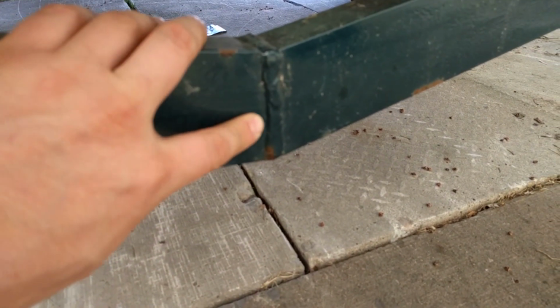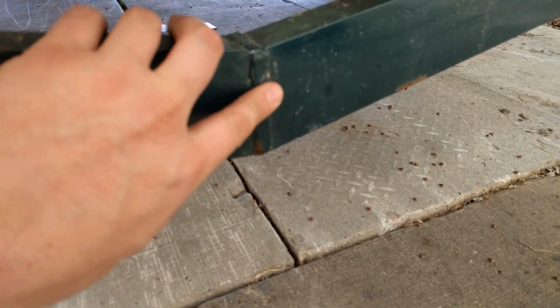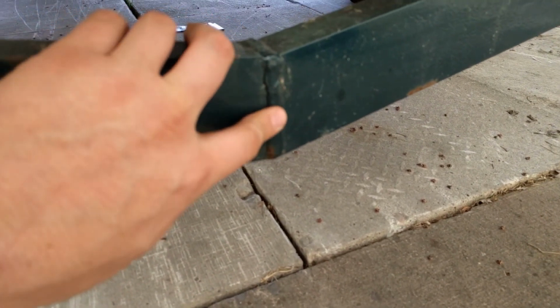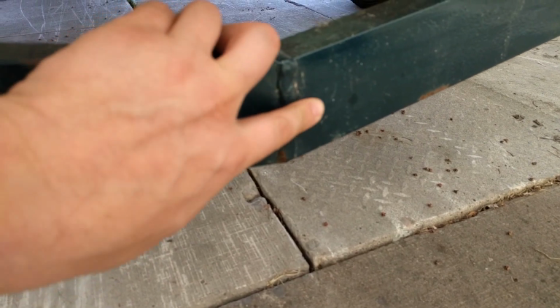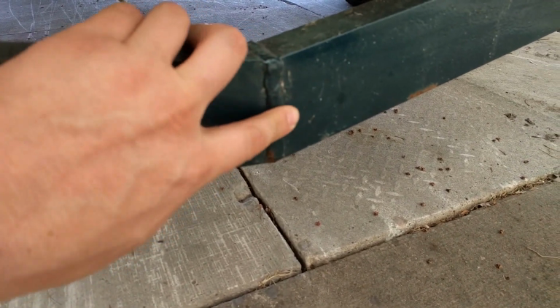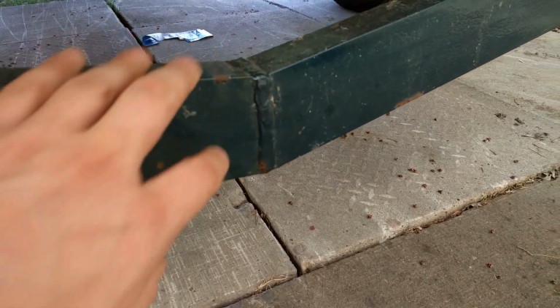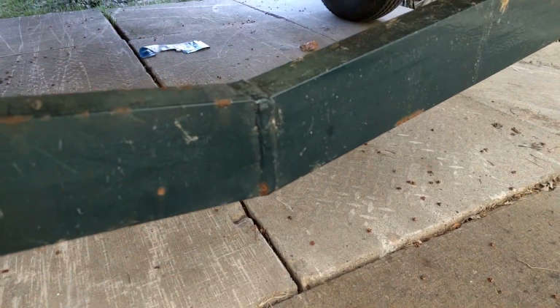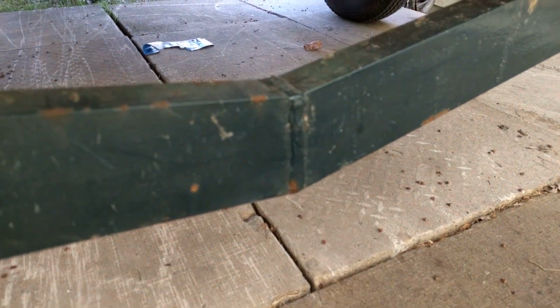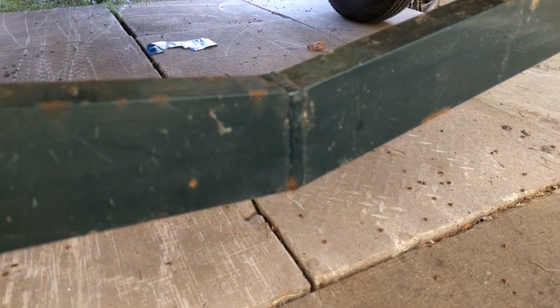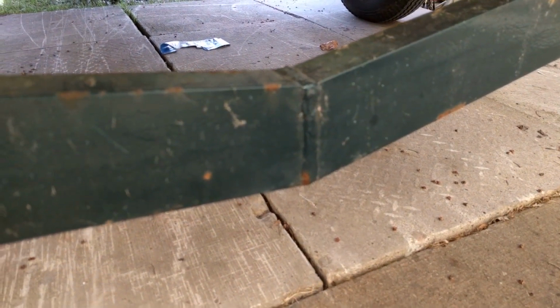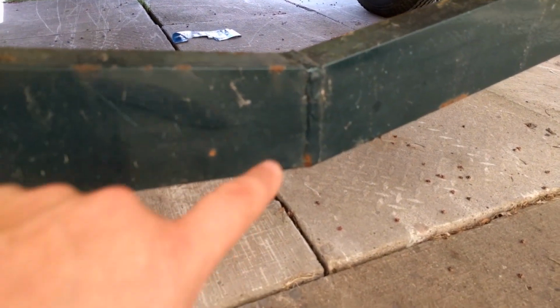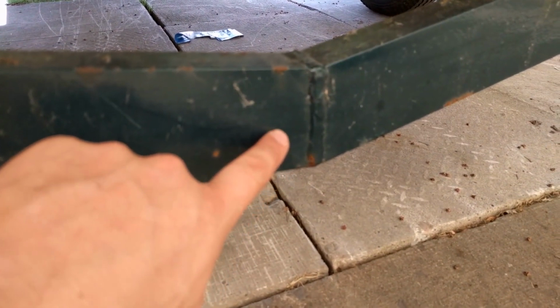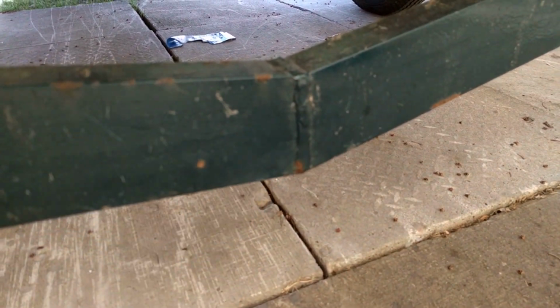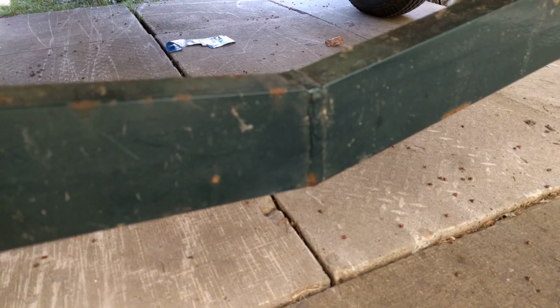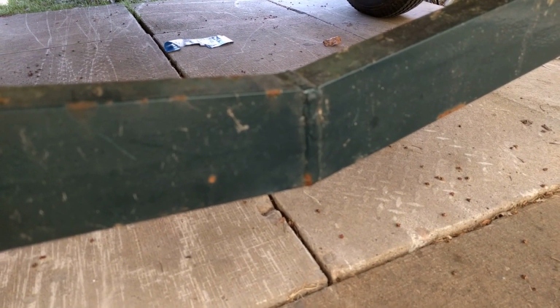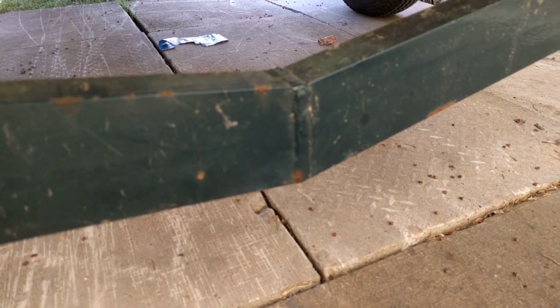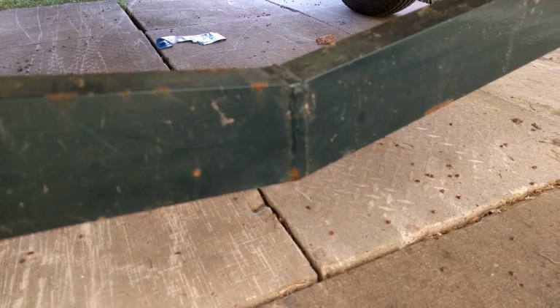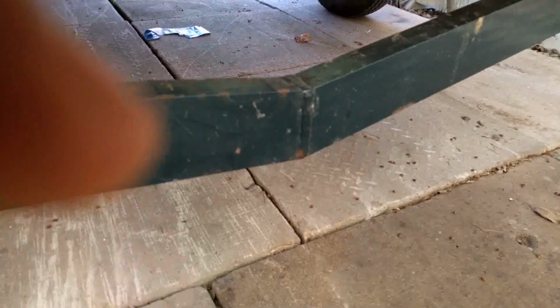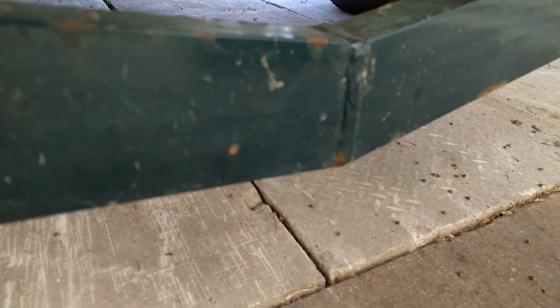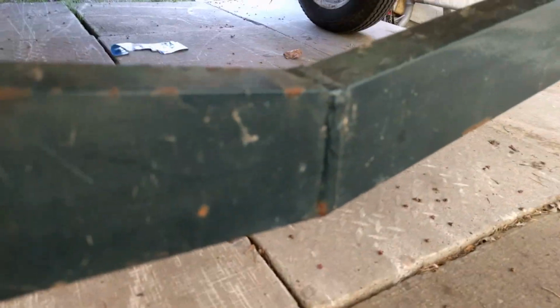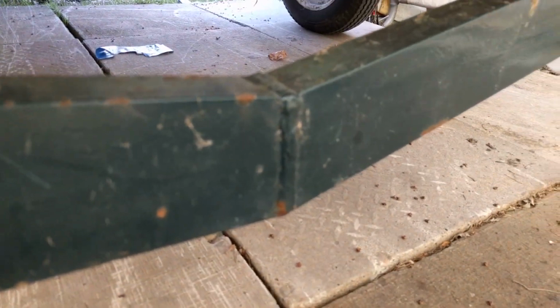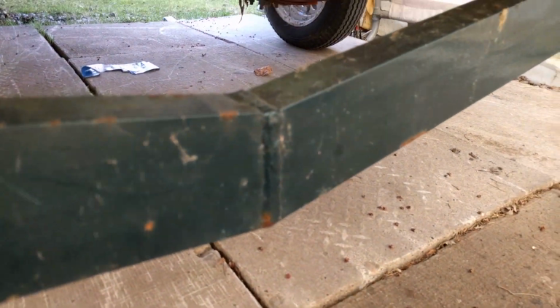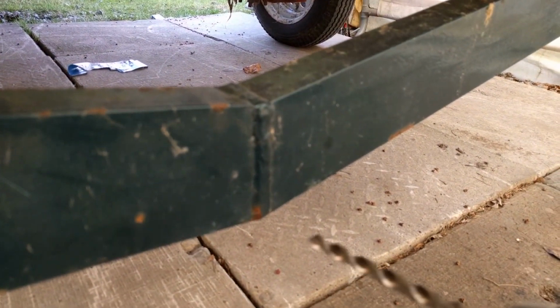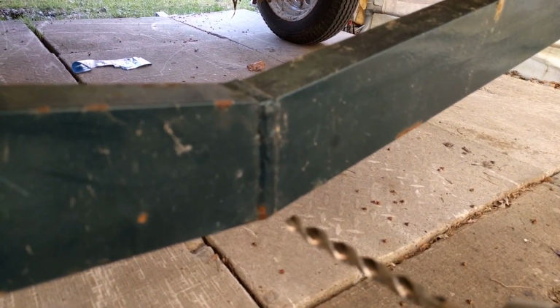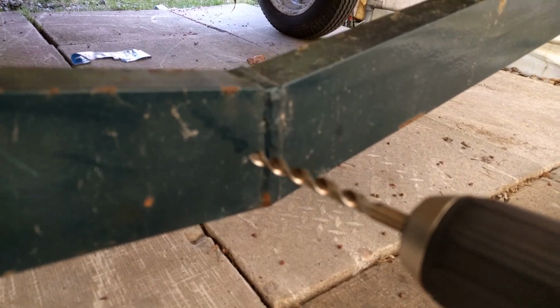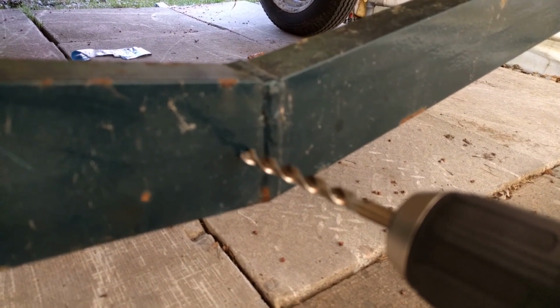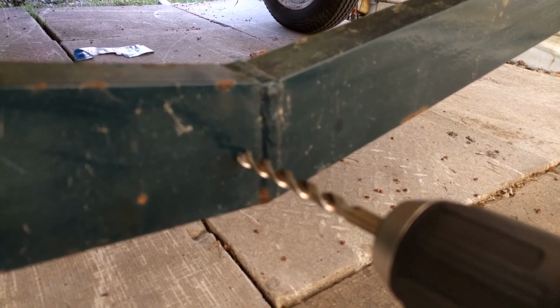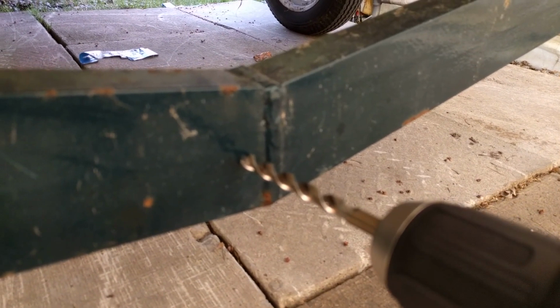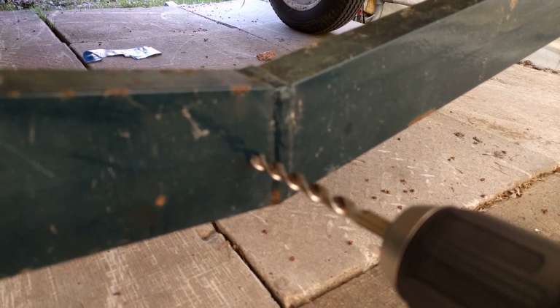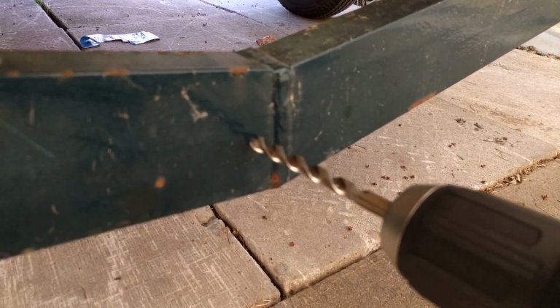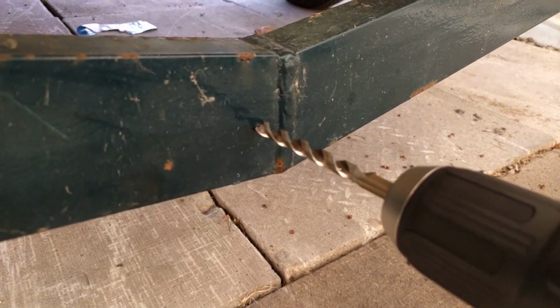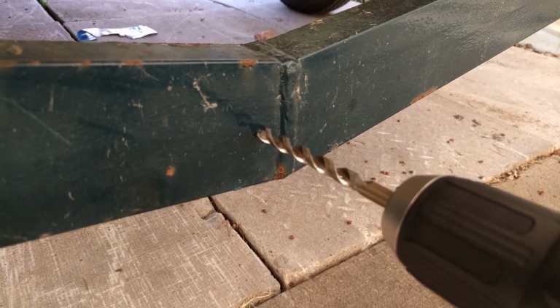The other option would be to grind the weld down, but I'm just going to drill a hole right here and mount that bracket. I drilled an eighth-inch pilot hole and I'm going to come back with a five-sixteenths bit to finish off the hole.